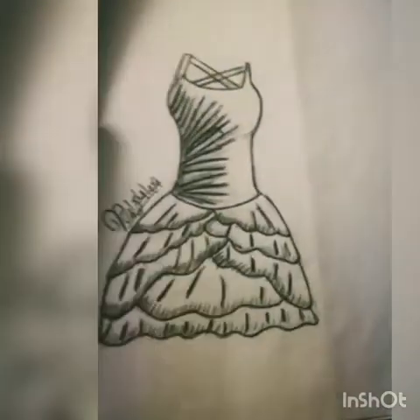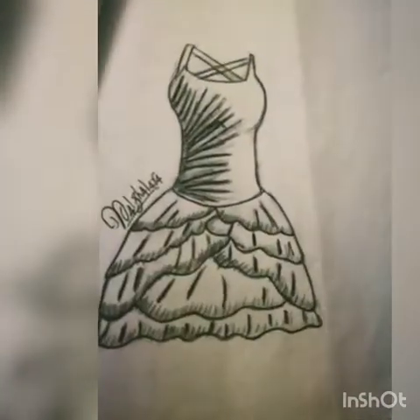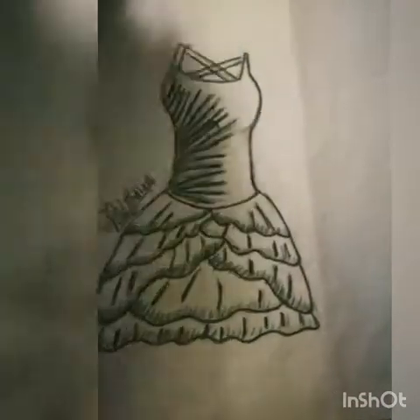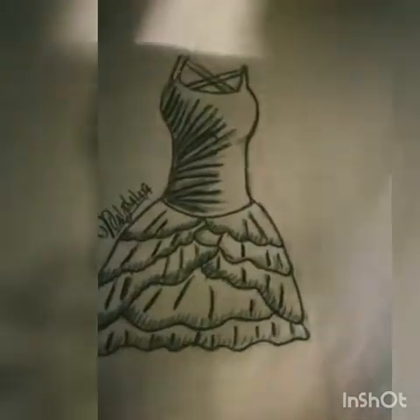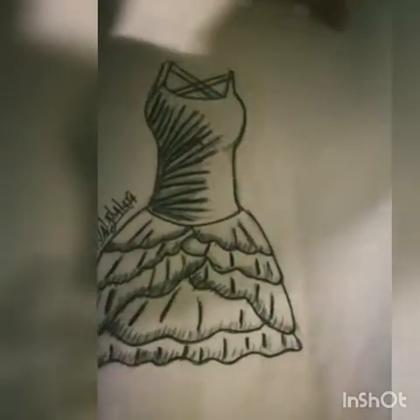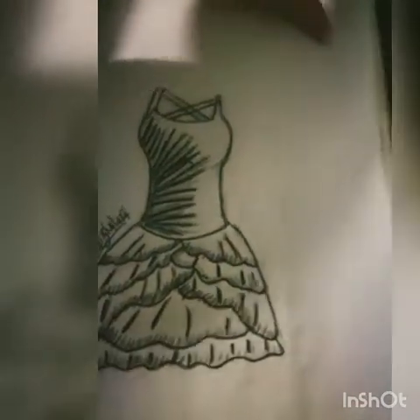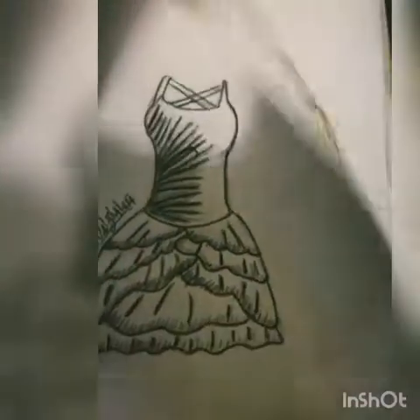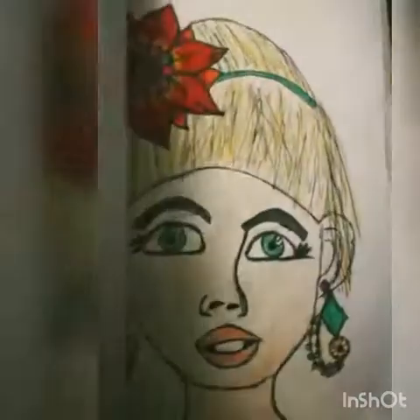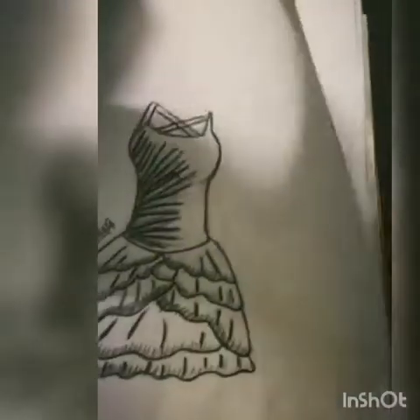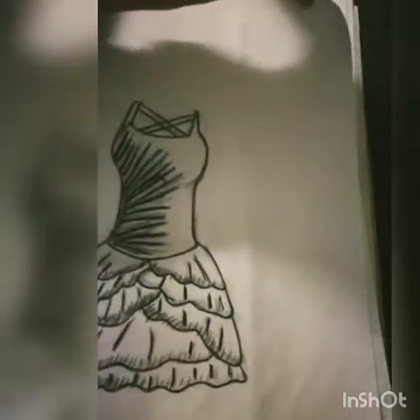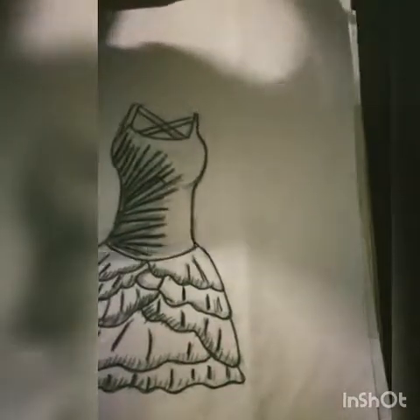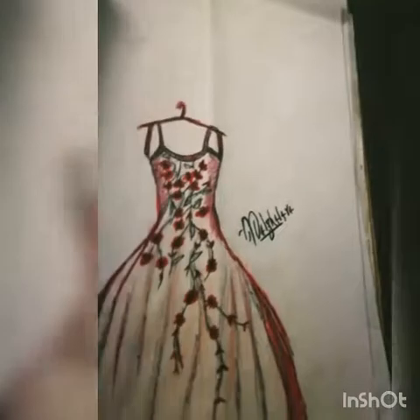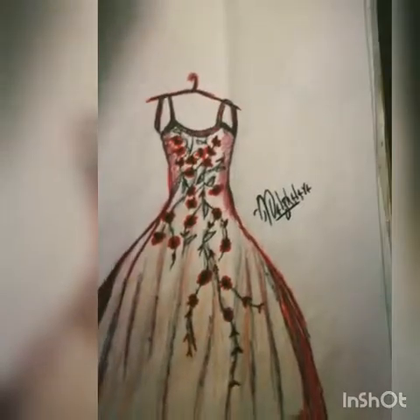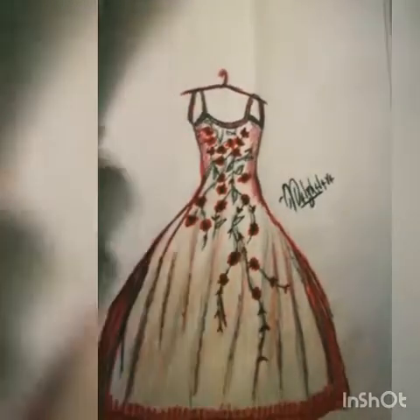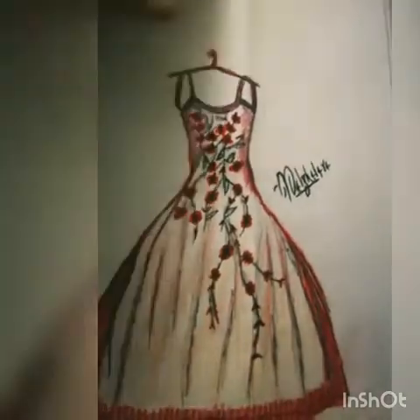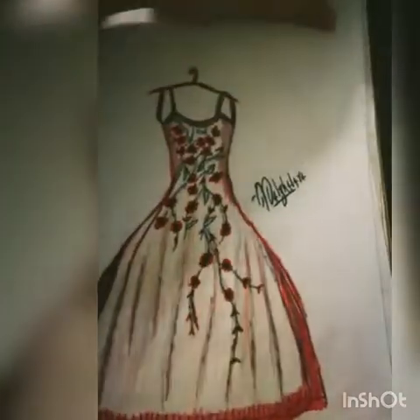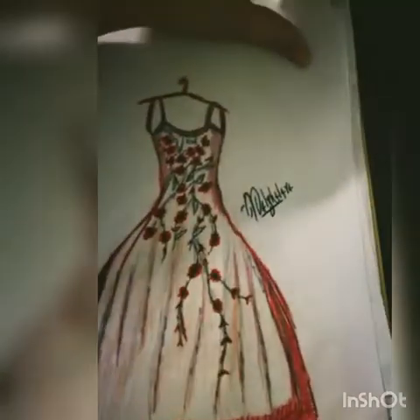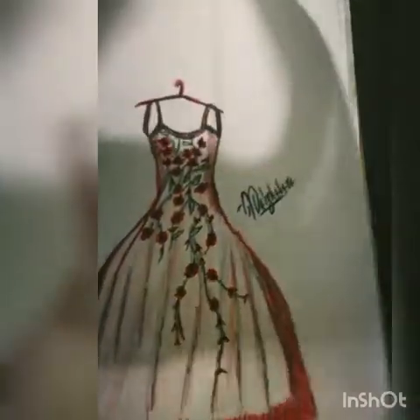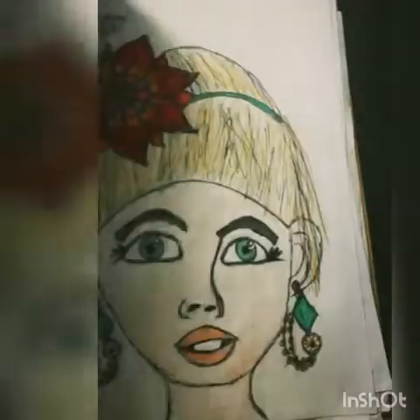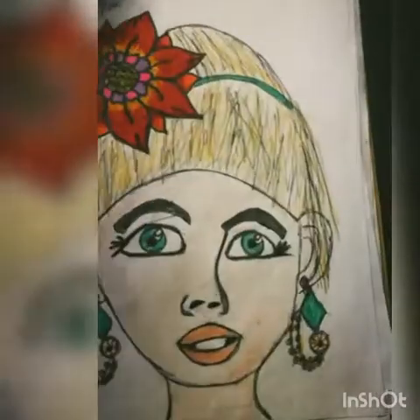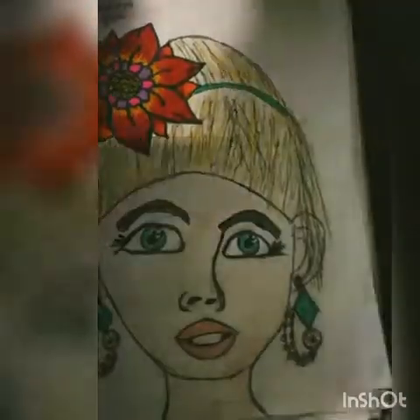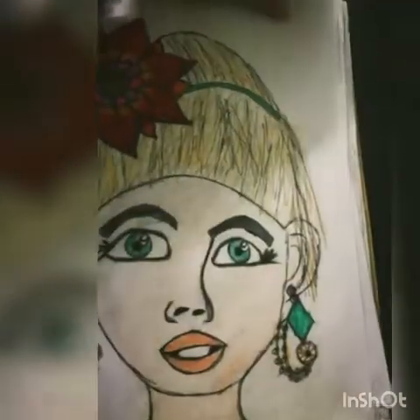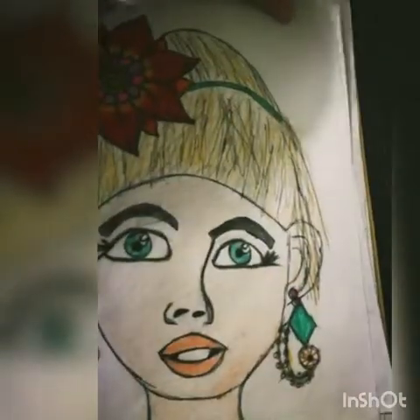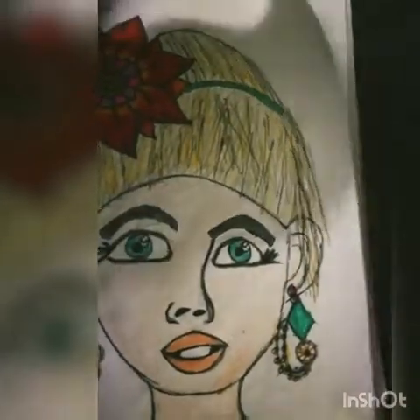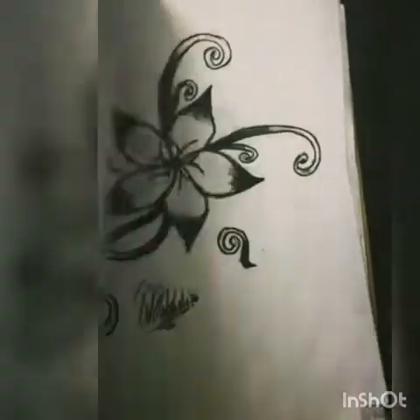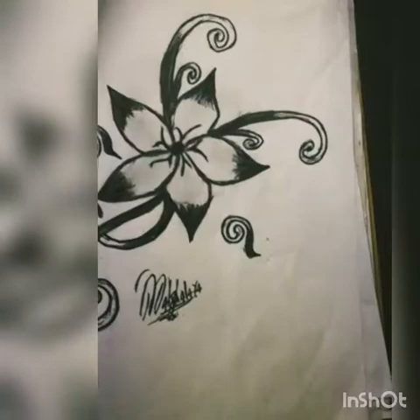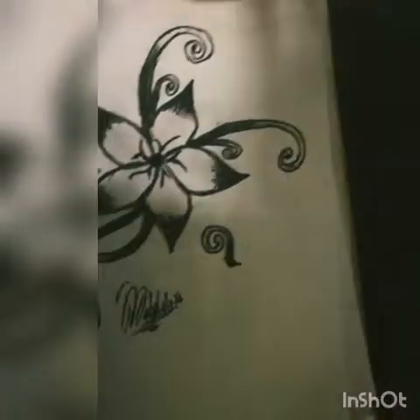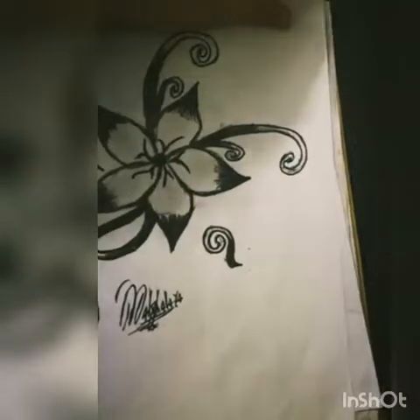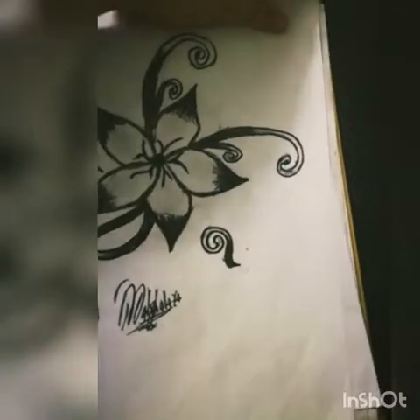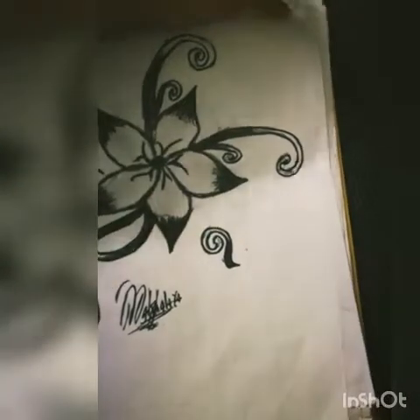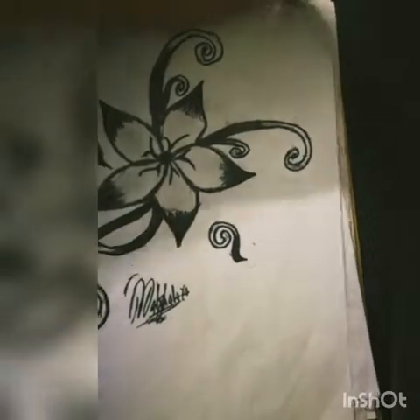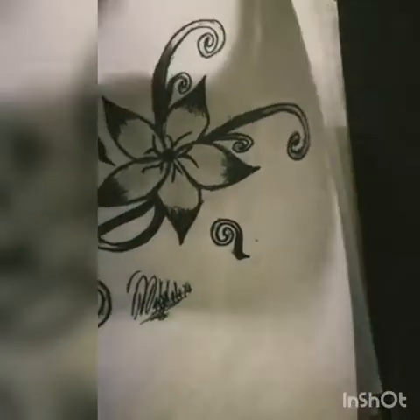Here's also a cute little beautiful dress, and here is another one. And here is another beautiful girl. I really like to make sketches.